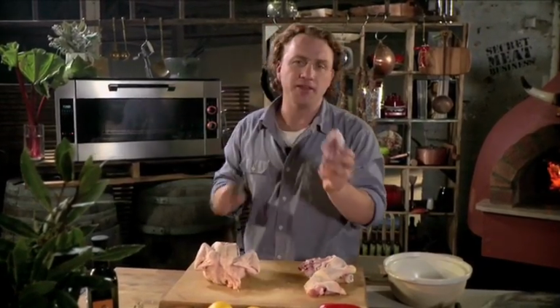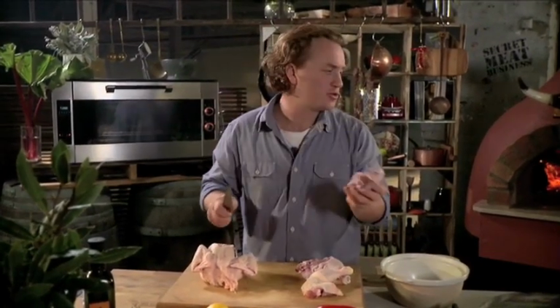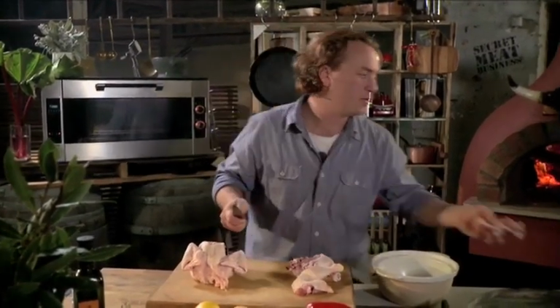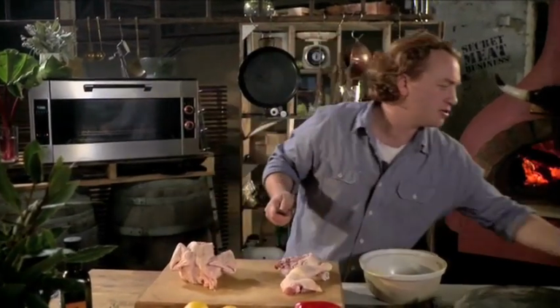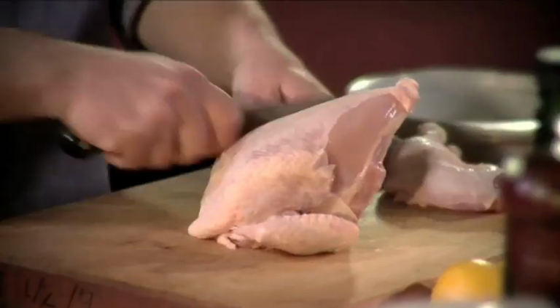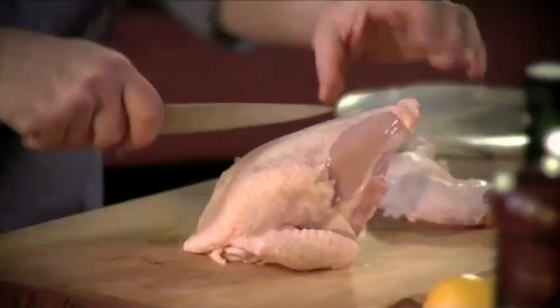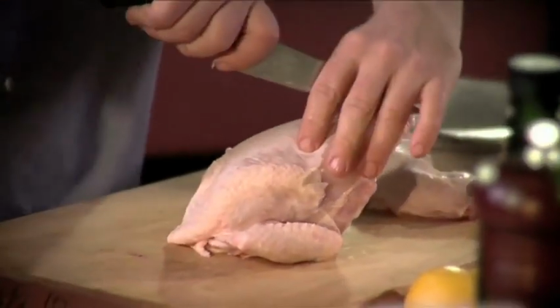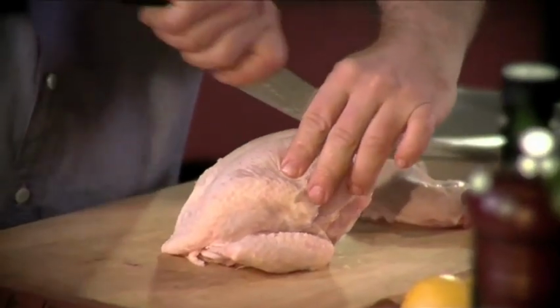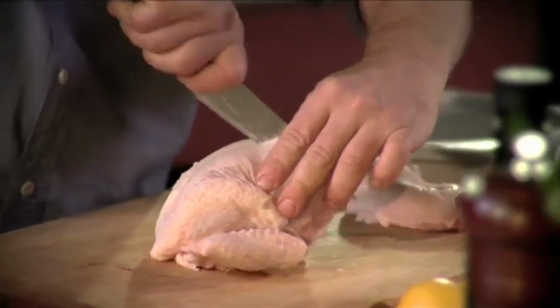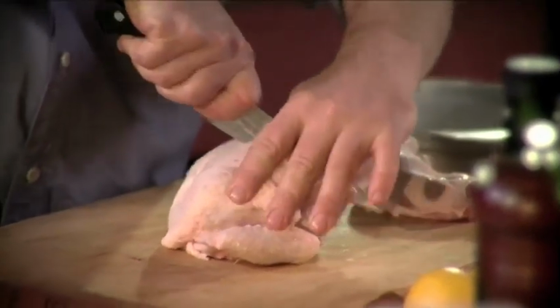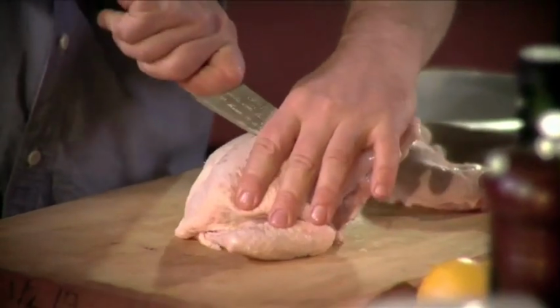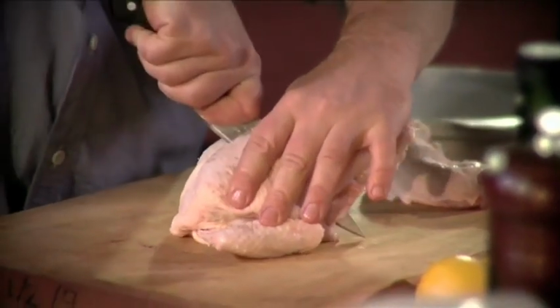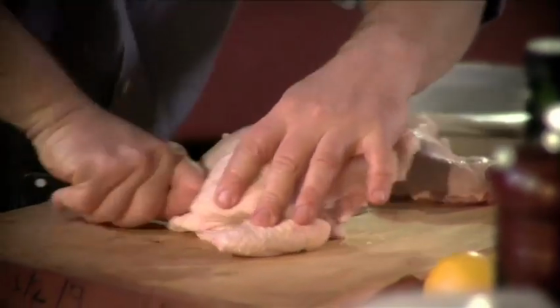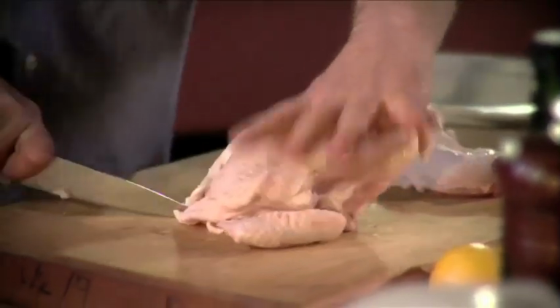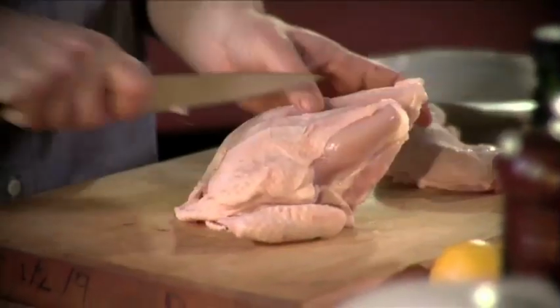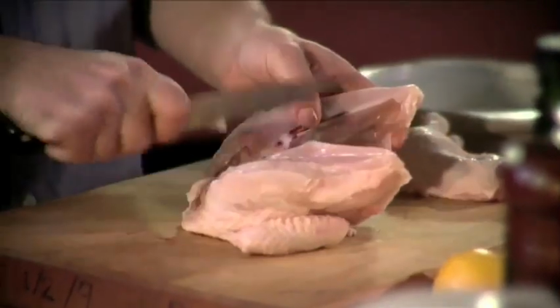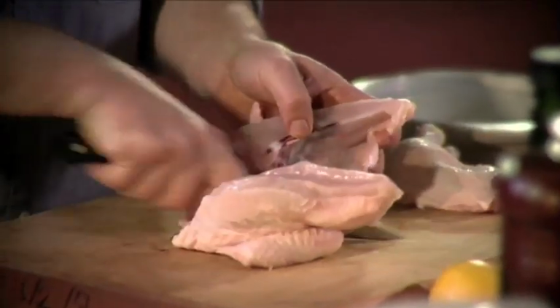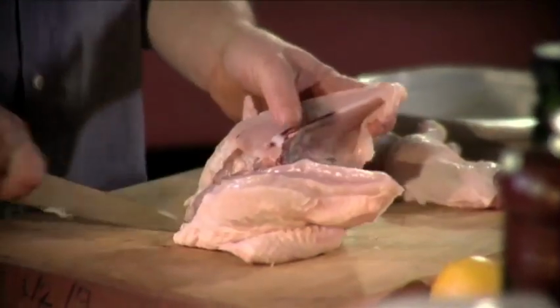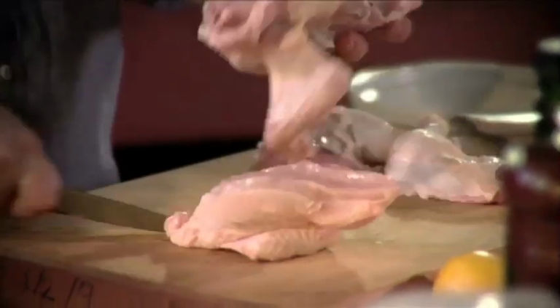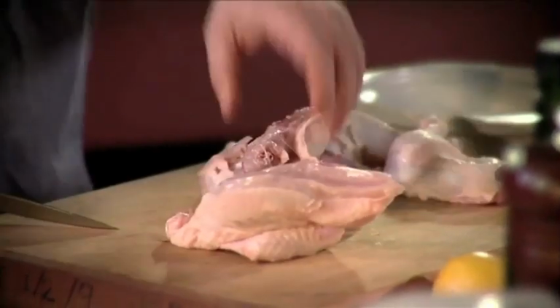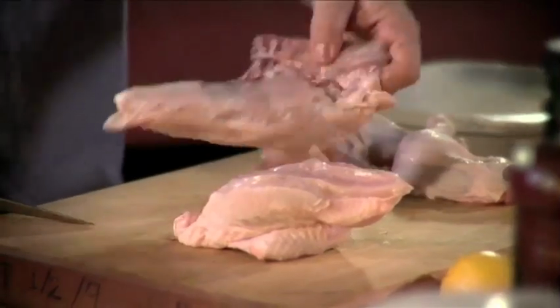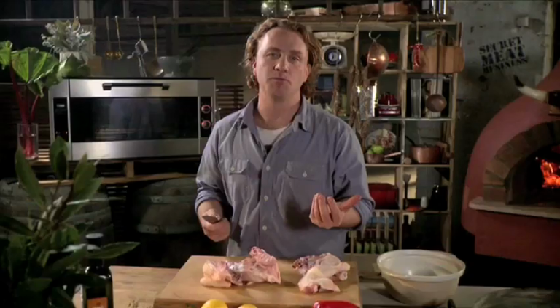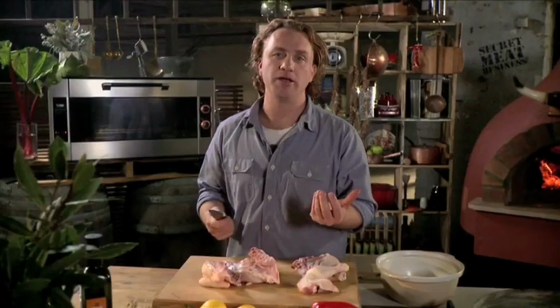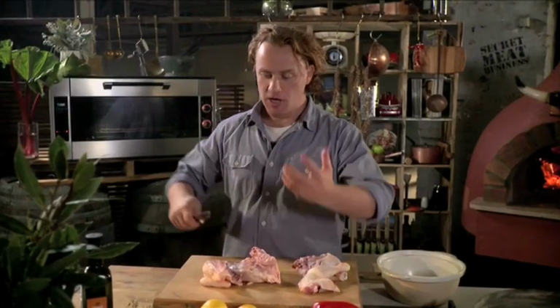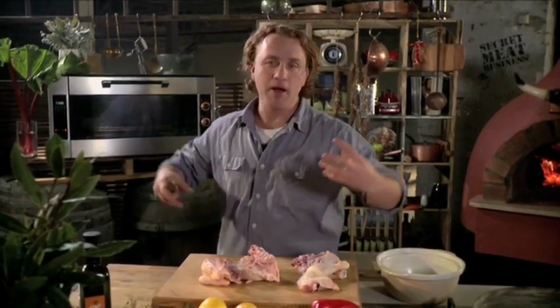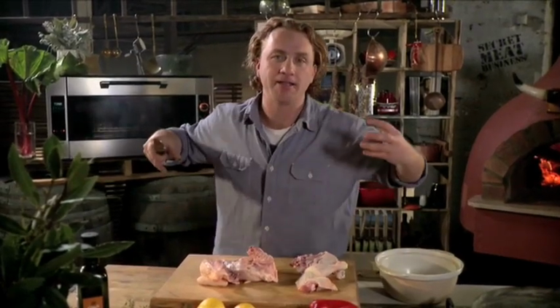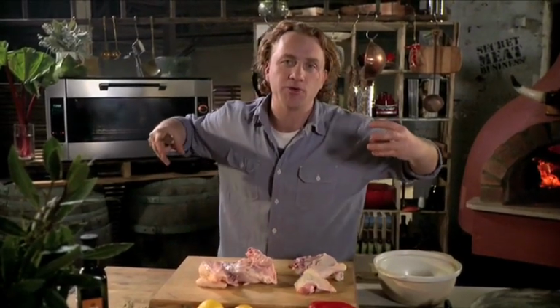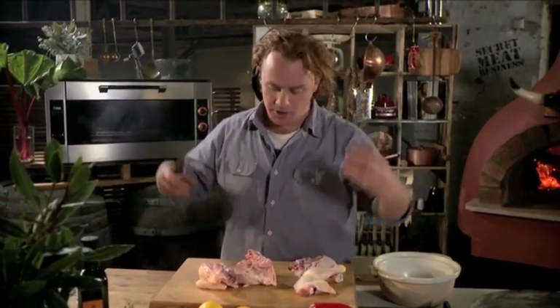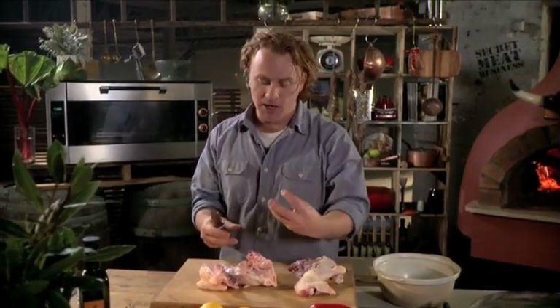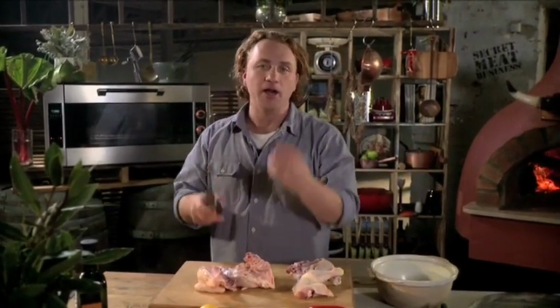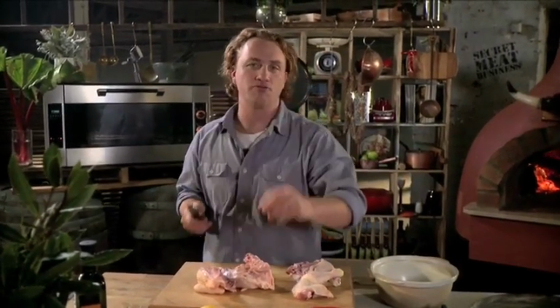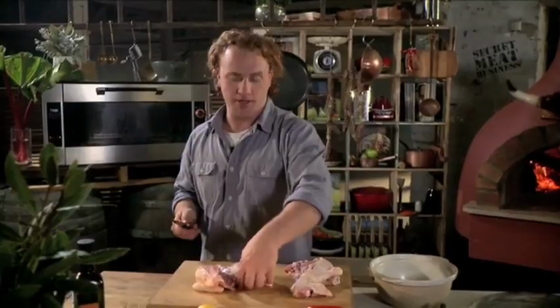I'll take this bone out here and I'll save this for a stock — nothing goes to waste in my kitchen. This part here I'll just cut straight down the wishbone there and through. Now what you want to do is cut this into smaller pieces so the marinade gets into it a lot easier and it cooks really quickly.